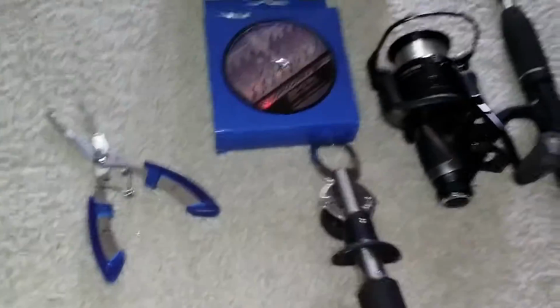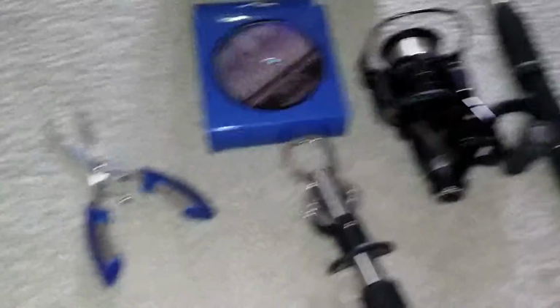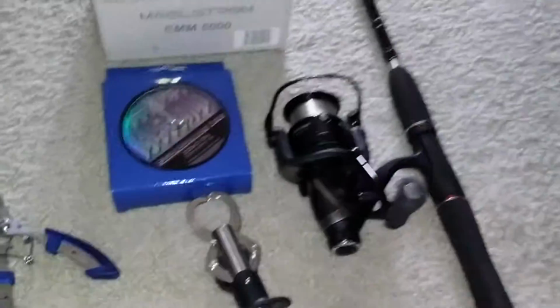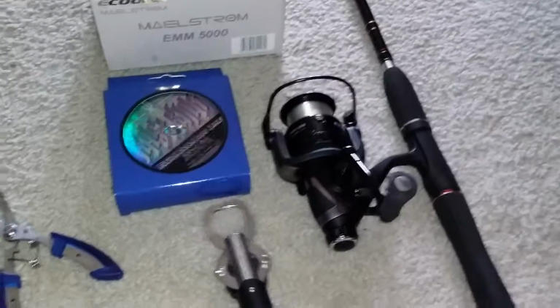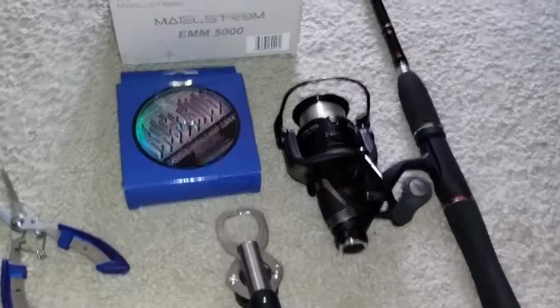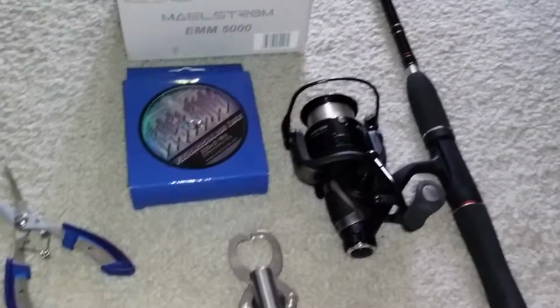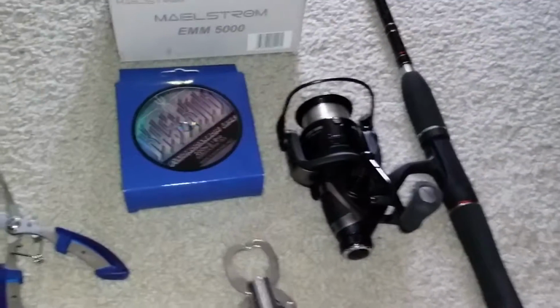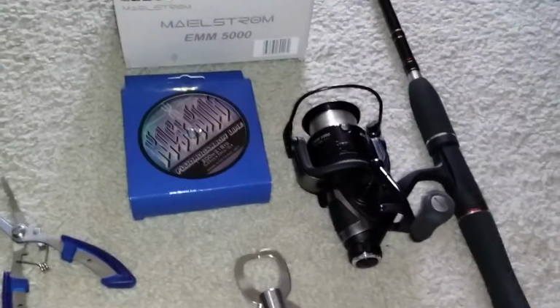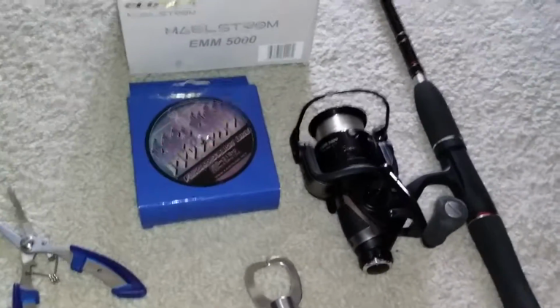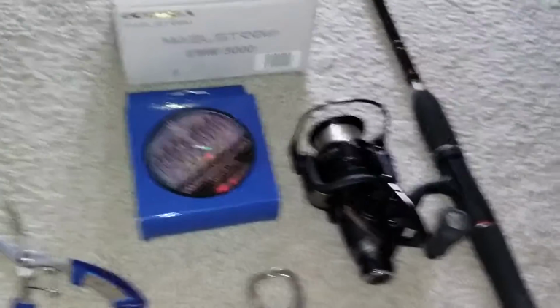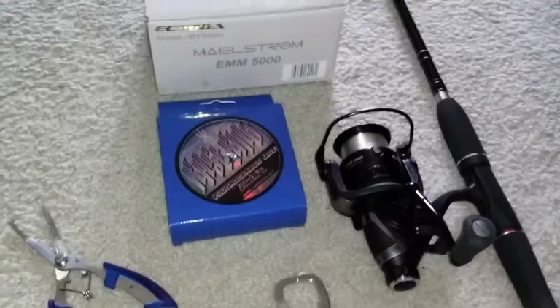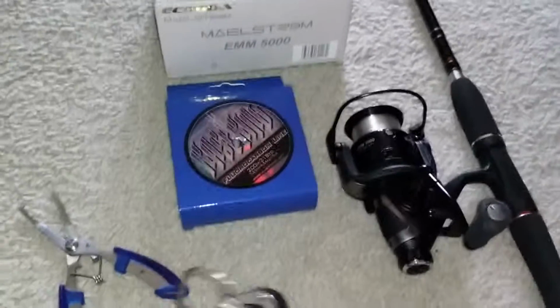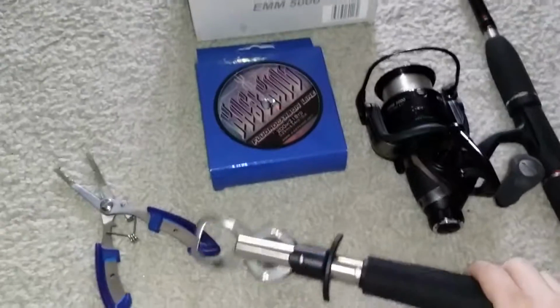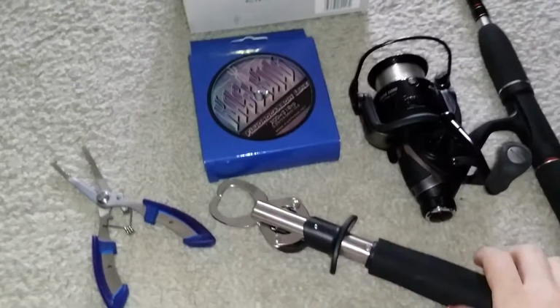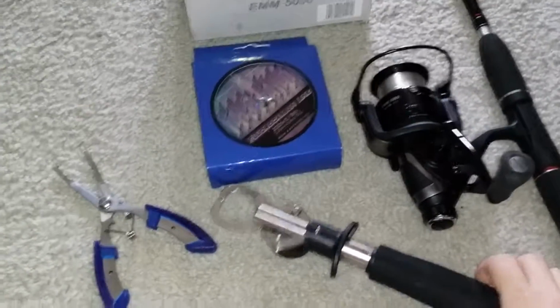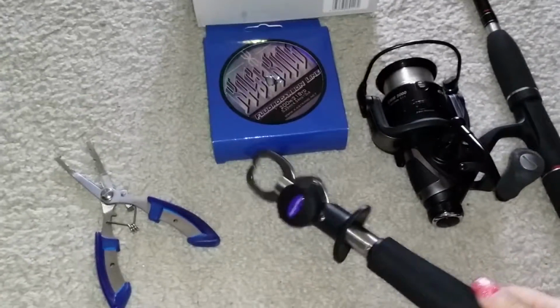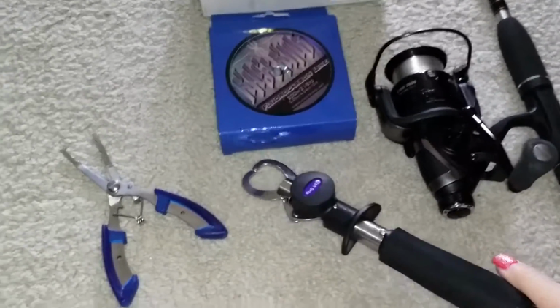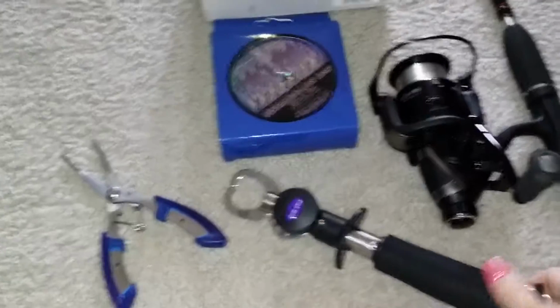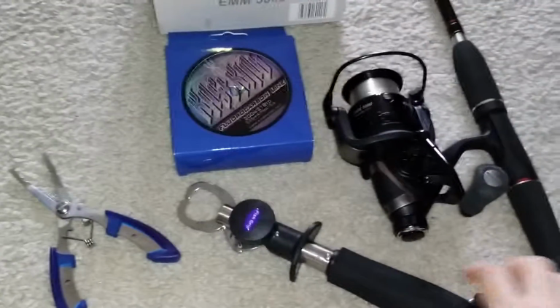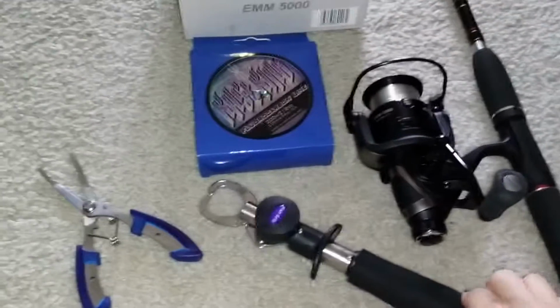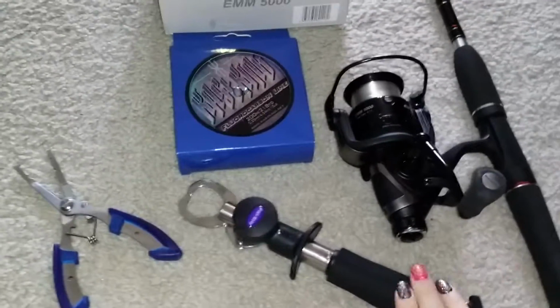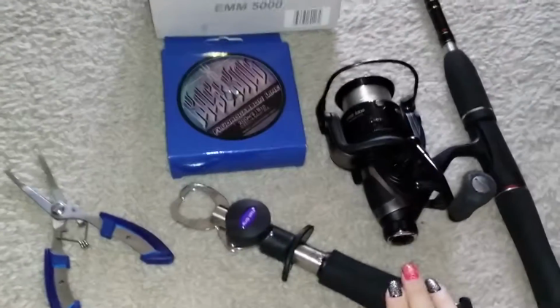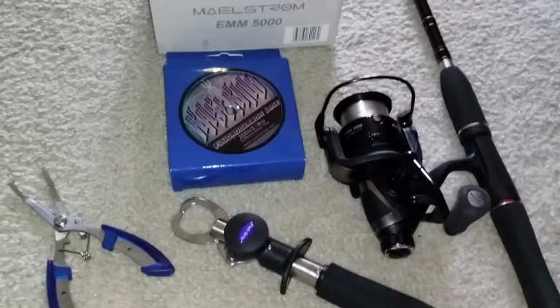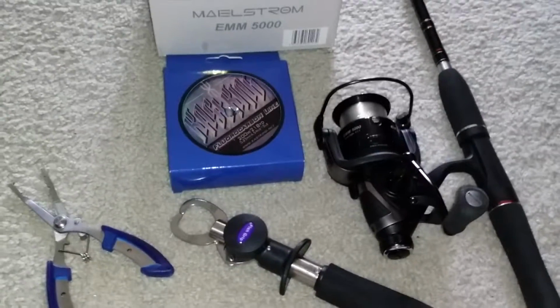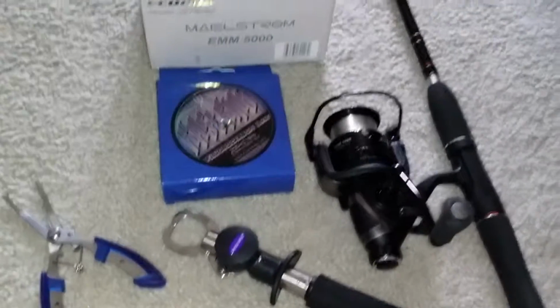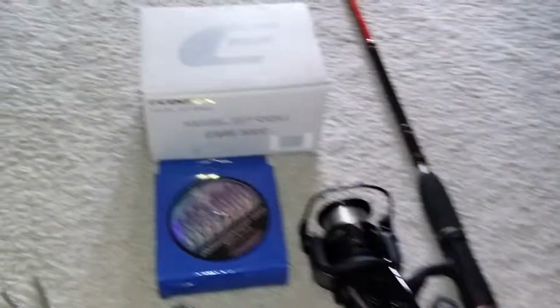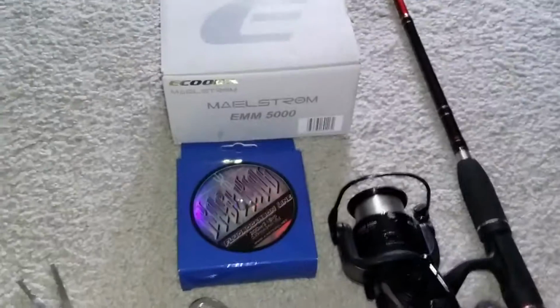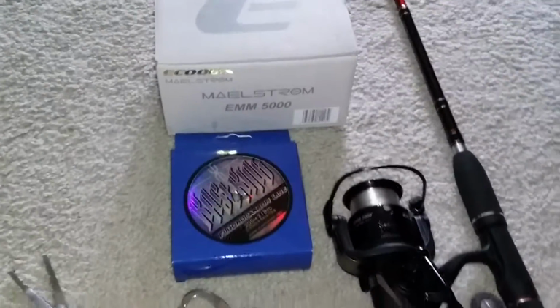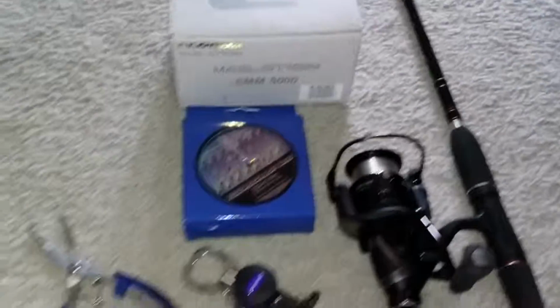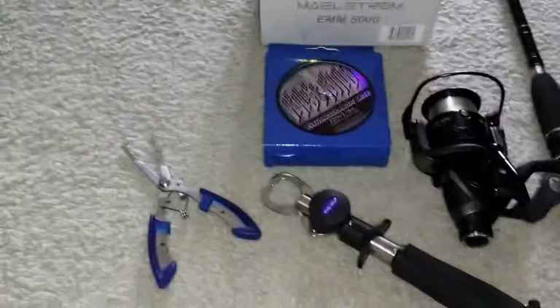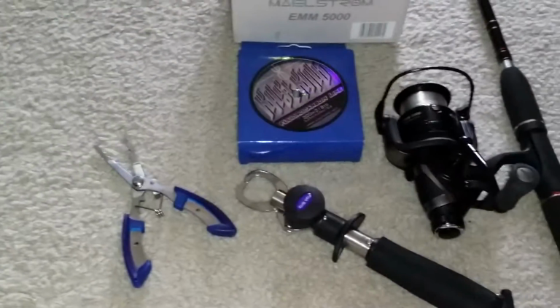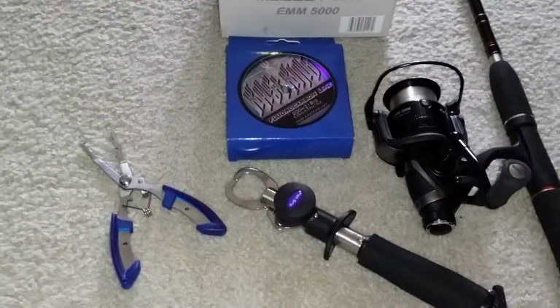Here are all the products together. They are all available on Amazon.com. Thanks for watching guys, bye!